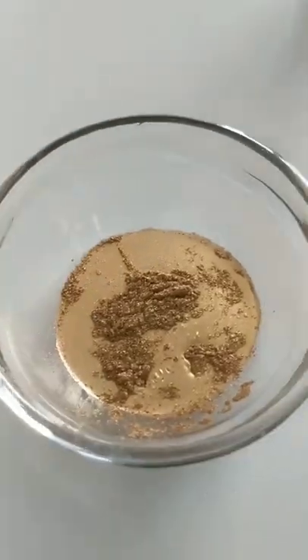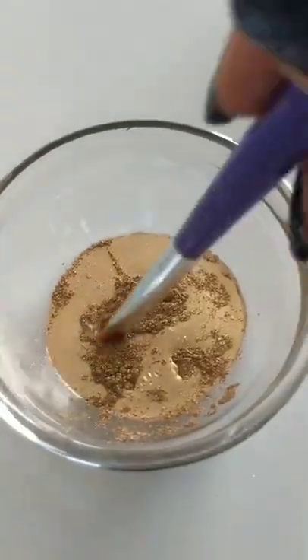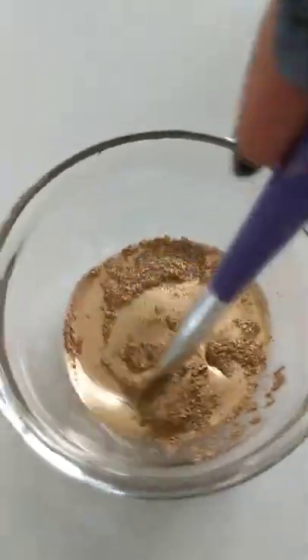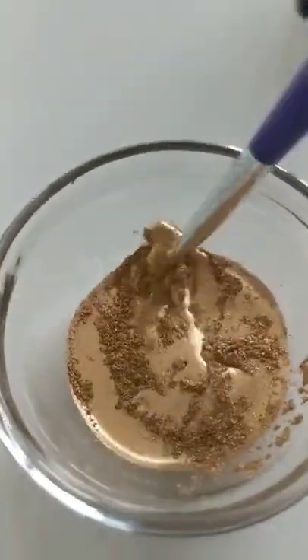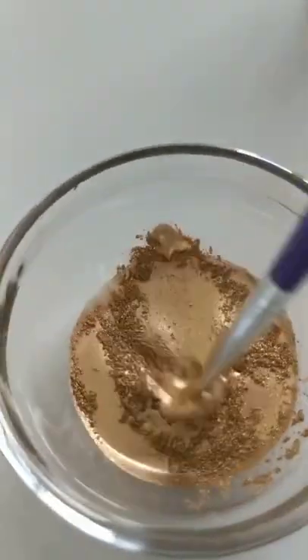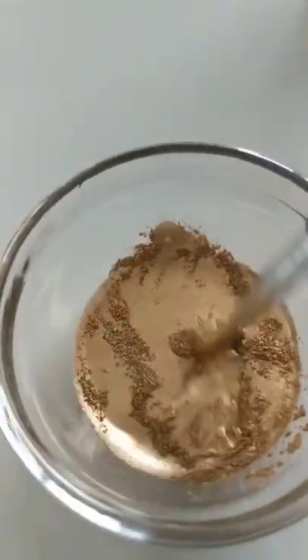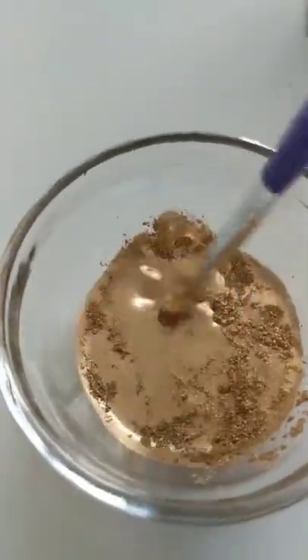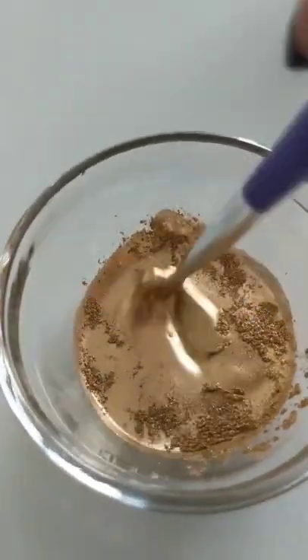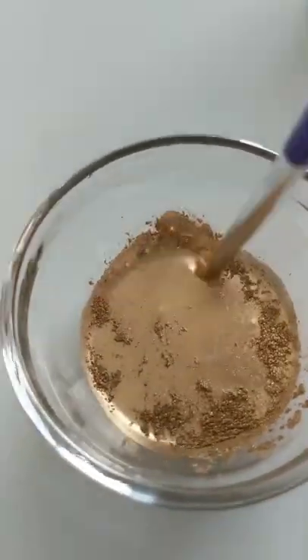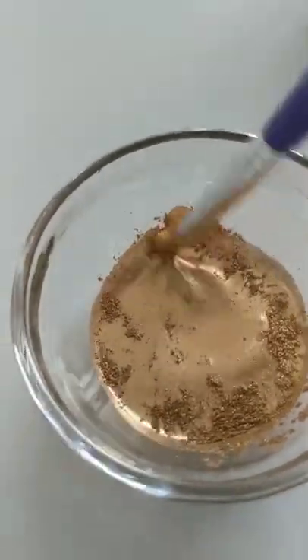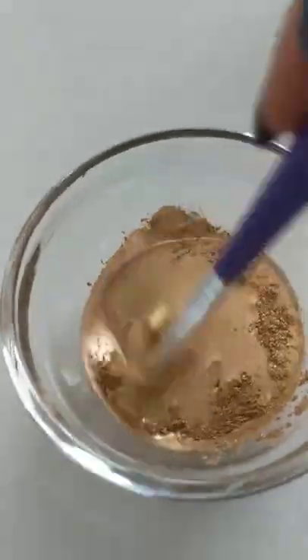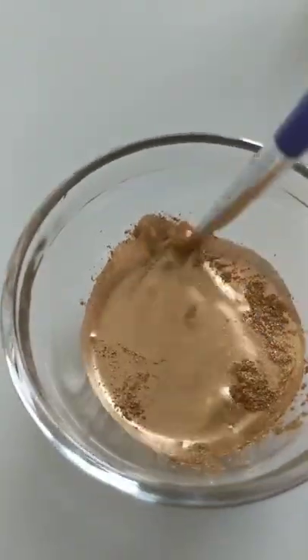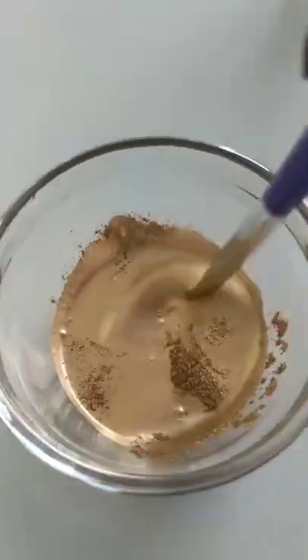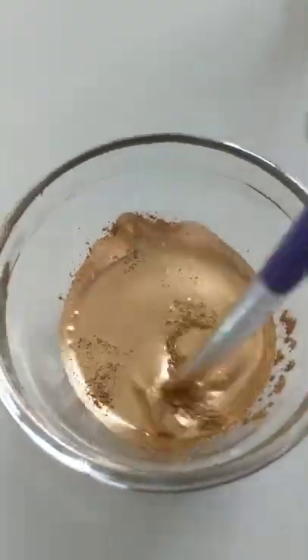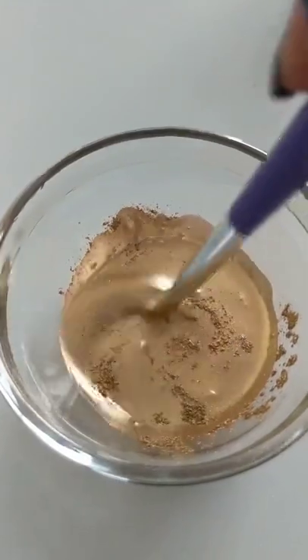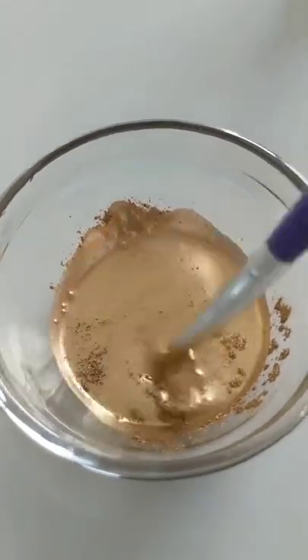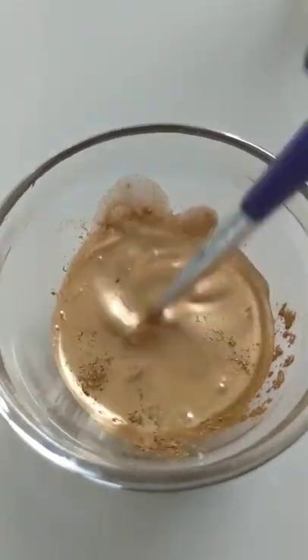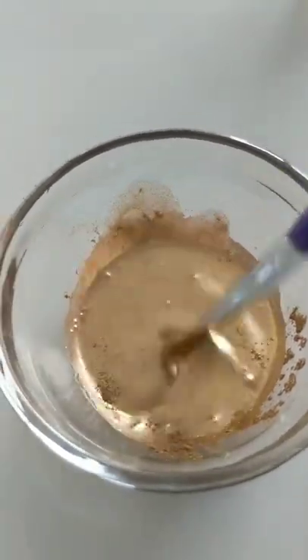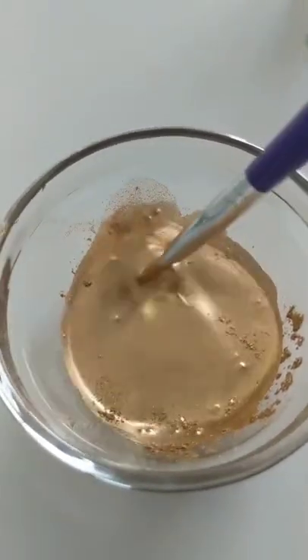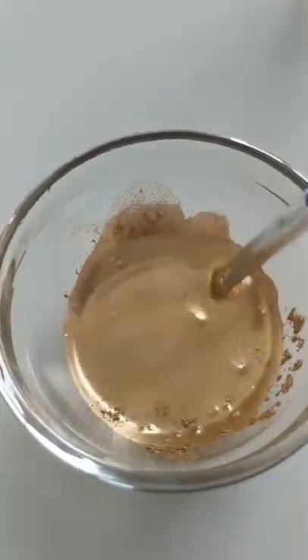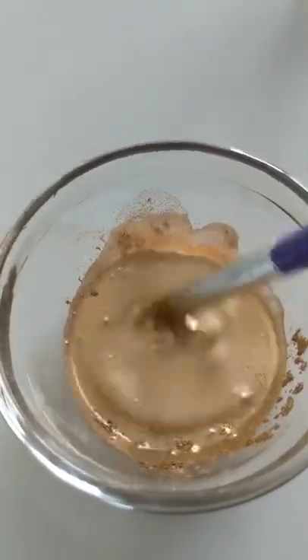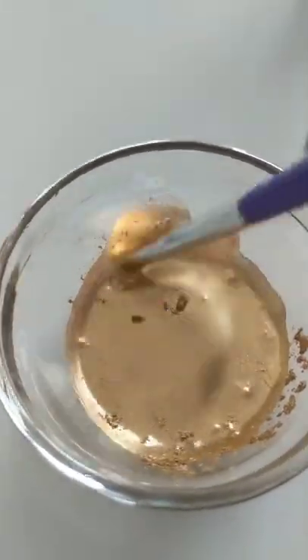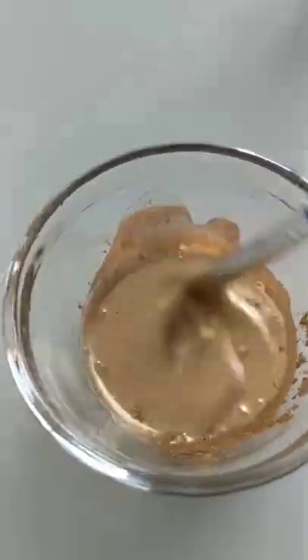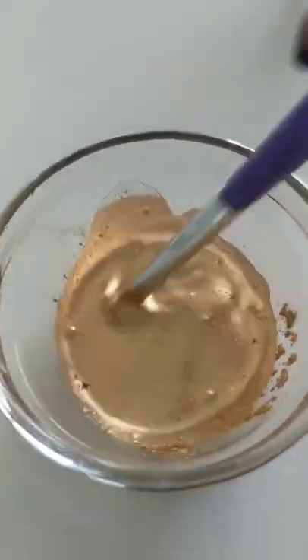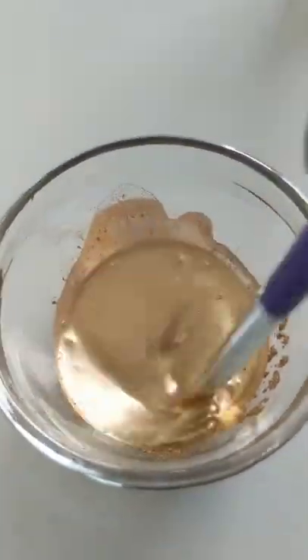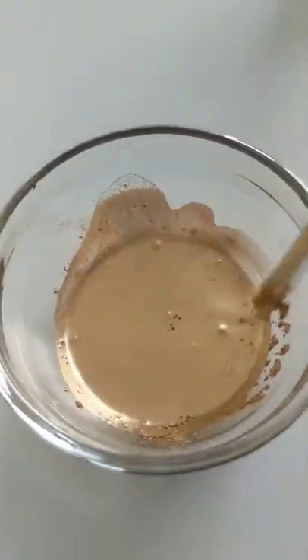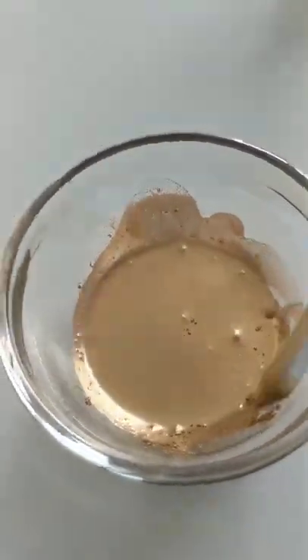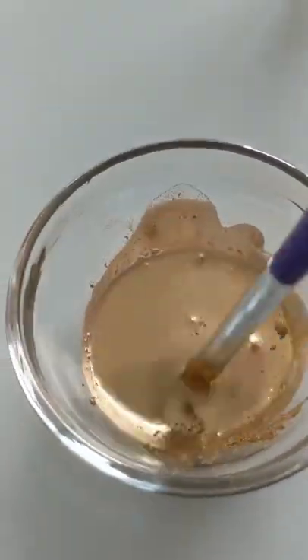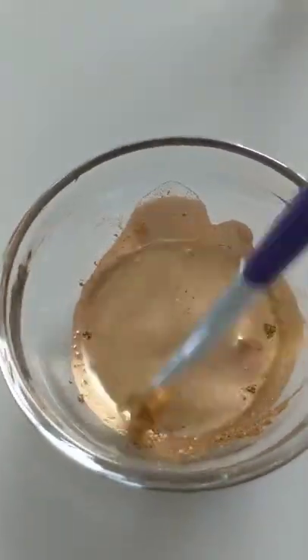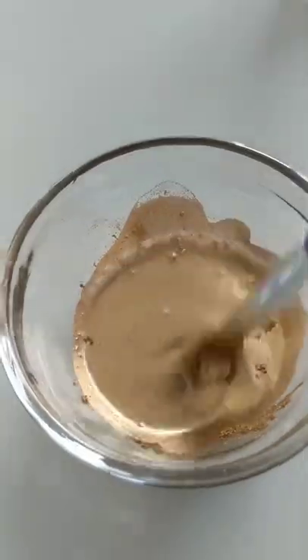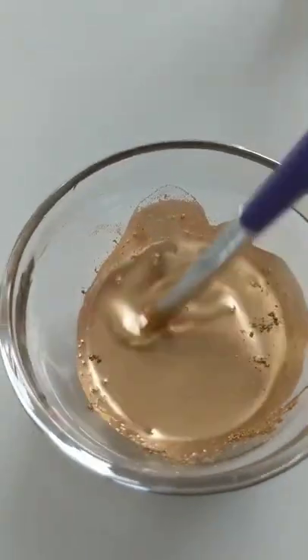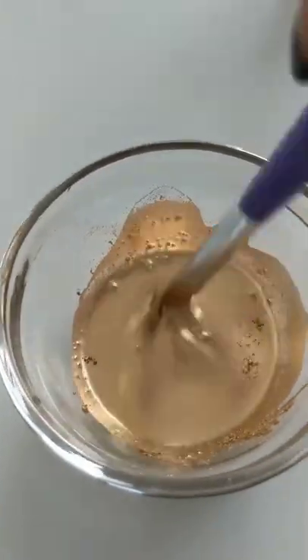Once you have it mixed together, just mix it to make sure it's blended. You can see it looks really thick here. If you want it thinner, add more vodka or alcohol, and if you want it thicker, just add a bit more color dust.